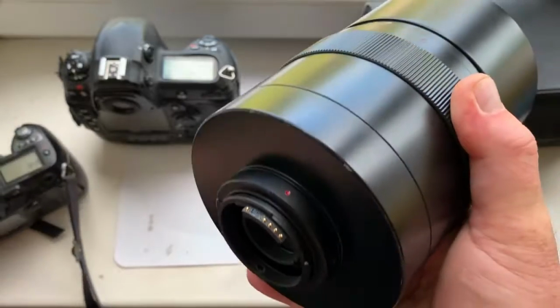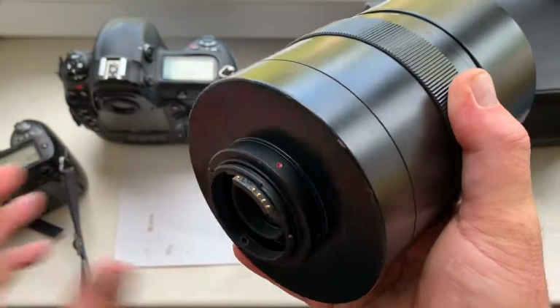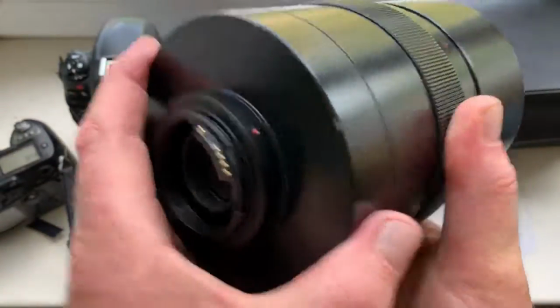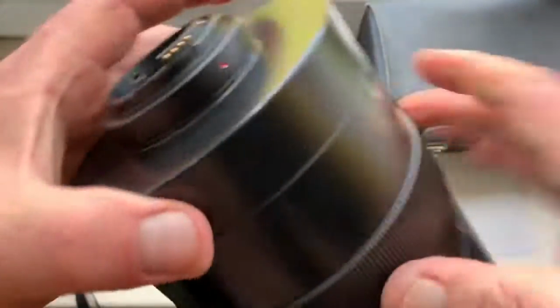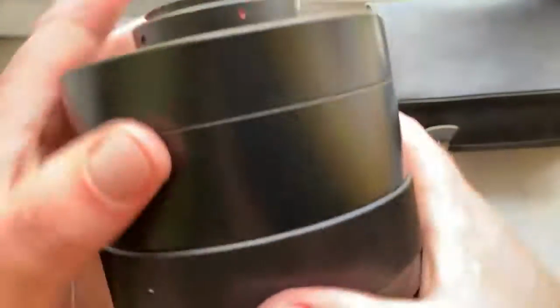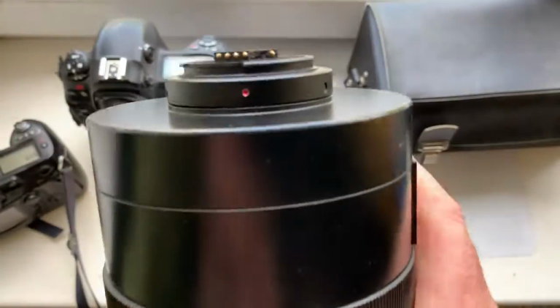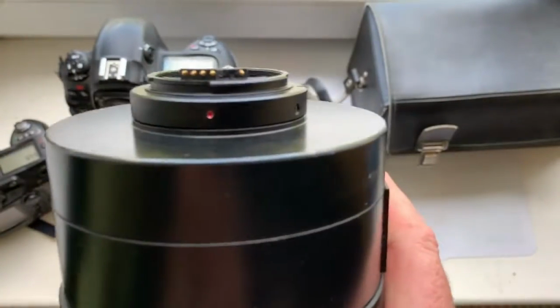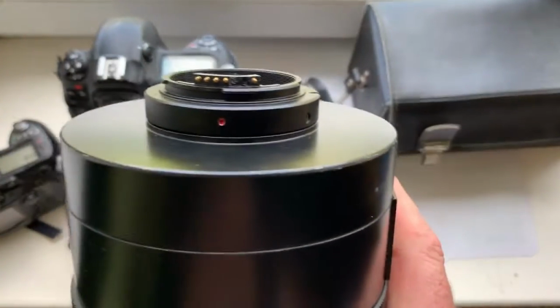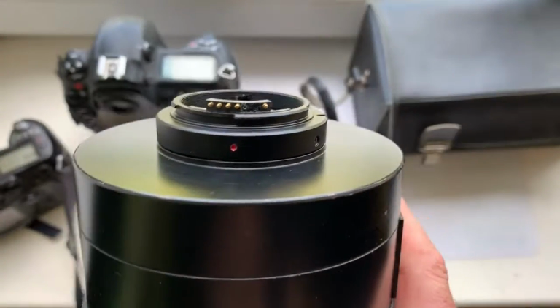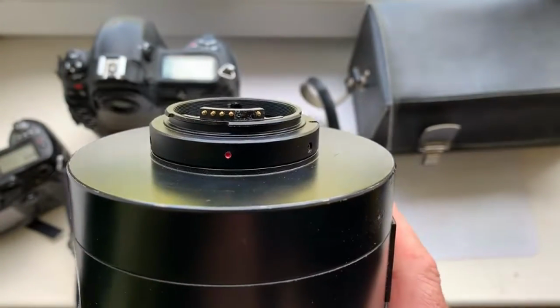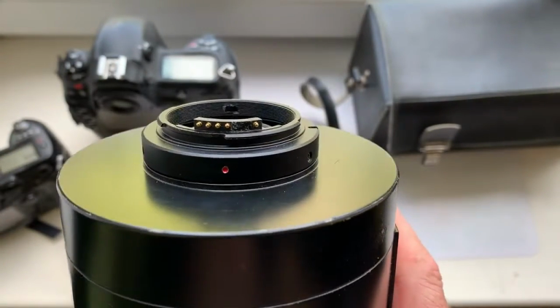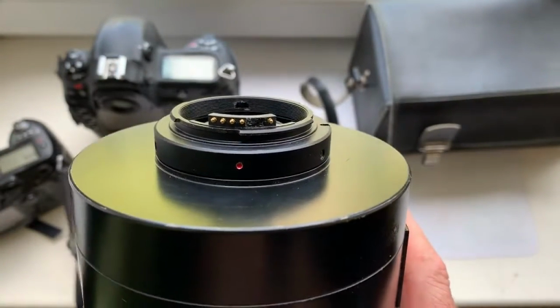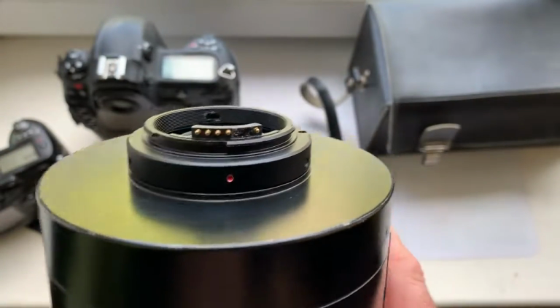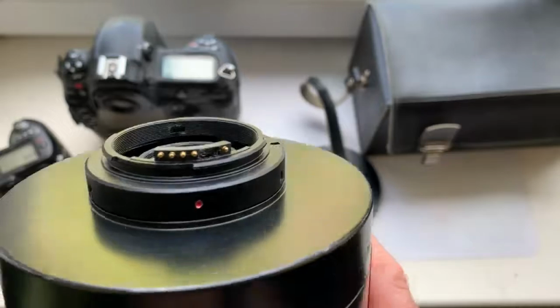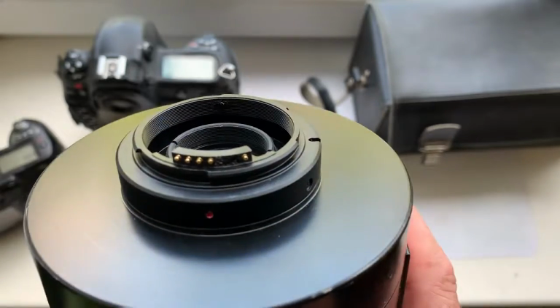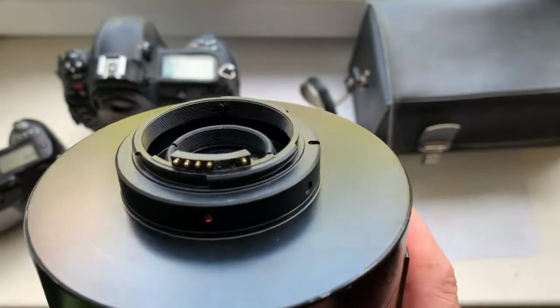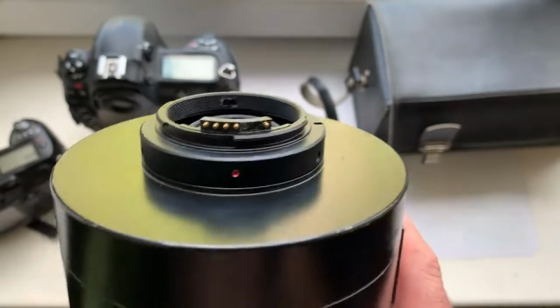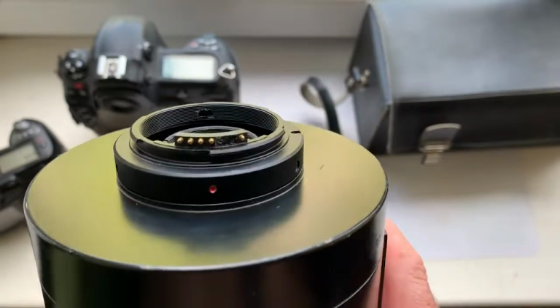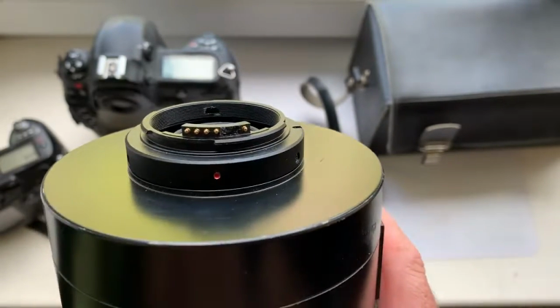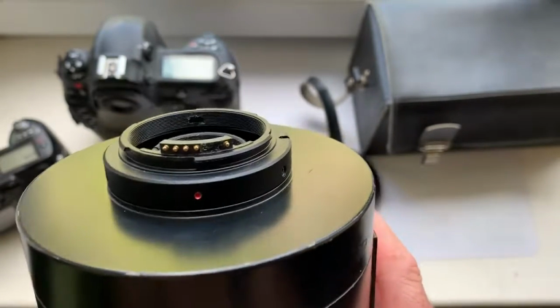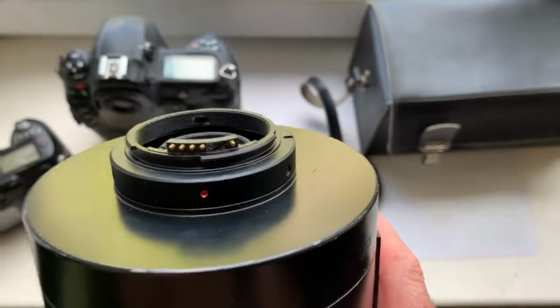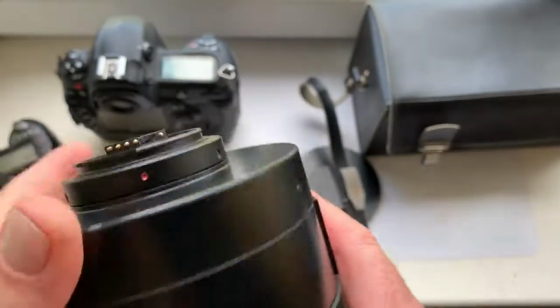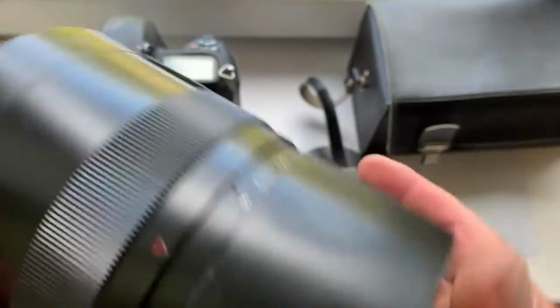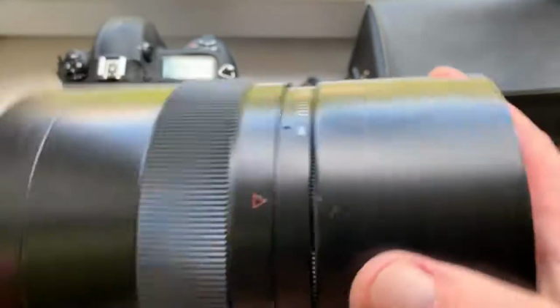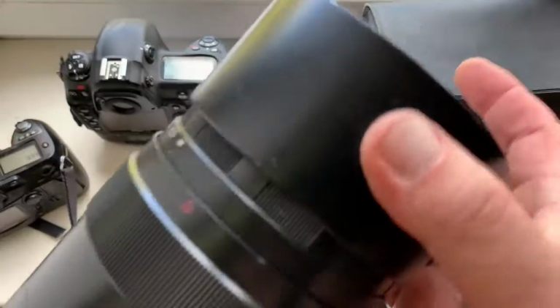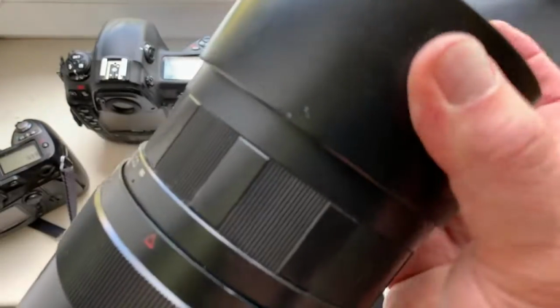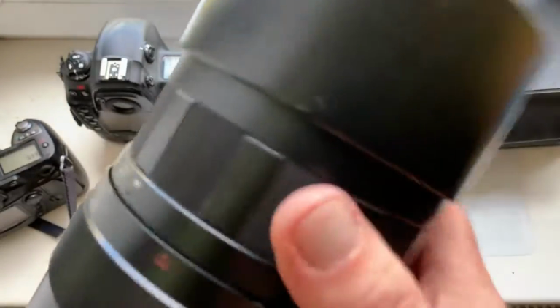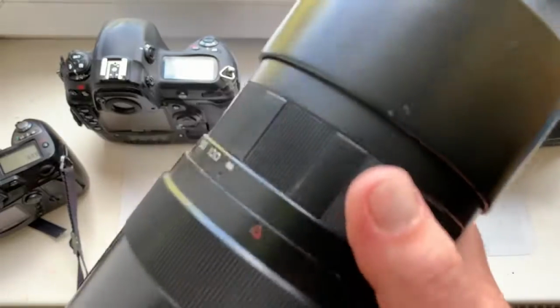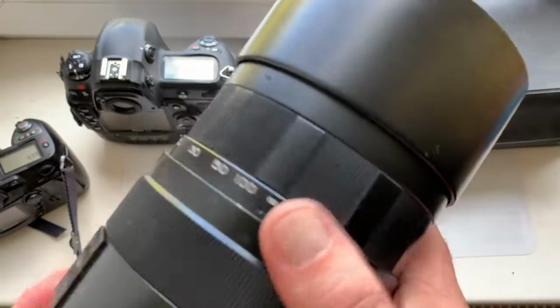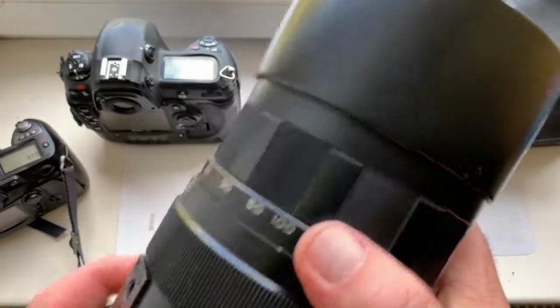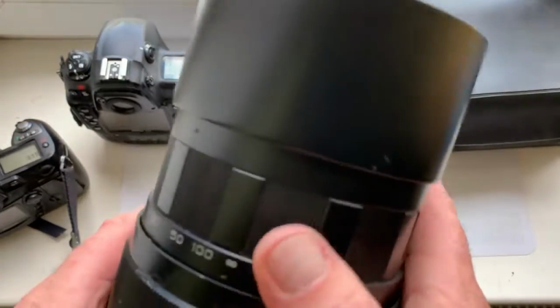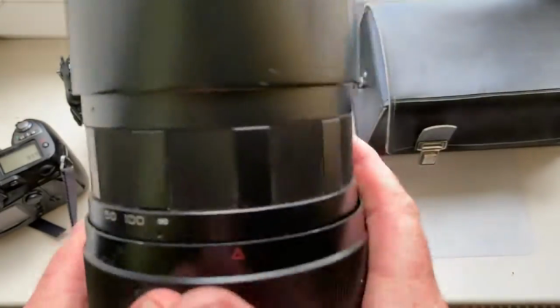Be very careful with the chip — the chip is very, very fragile. And the lens is very, very big and has a big weight.